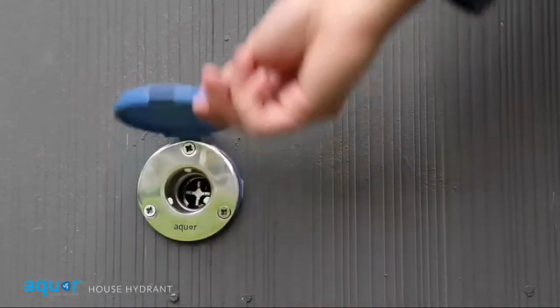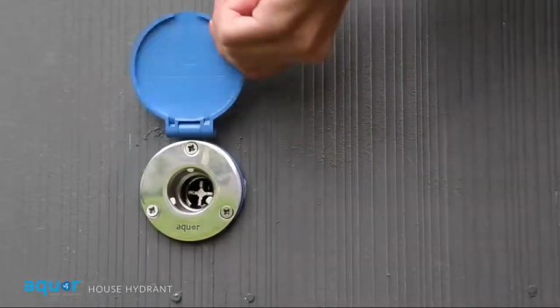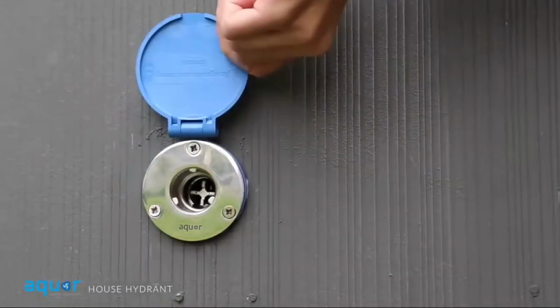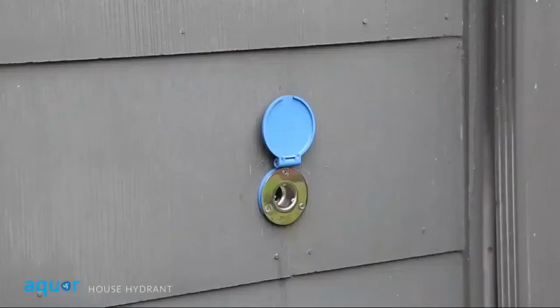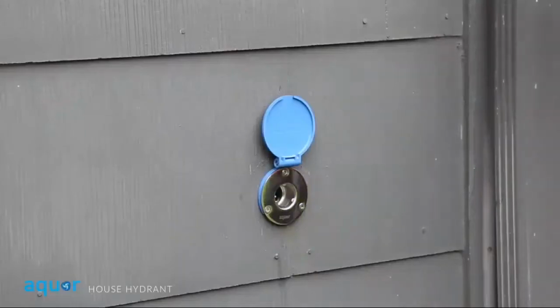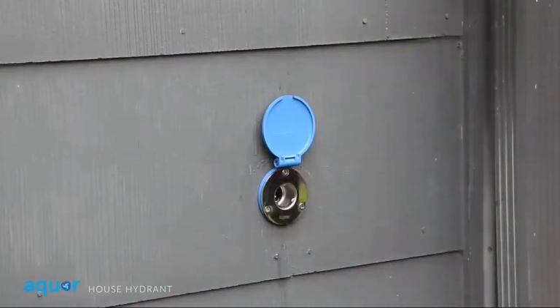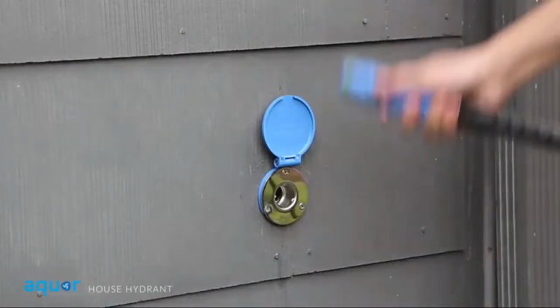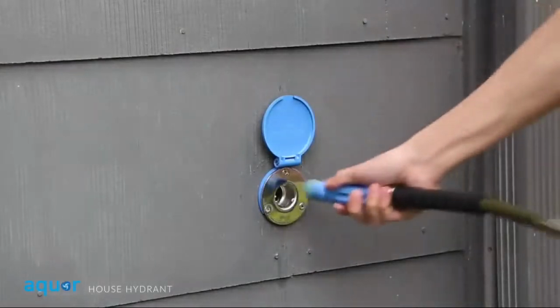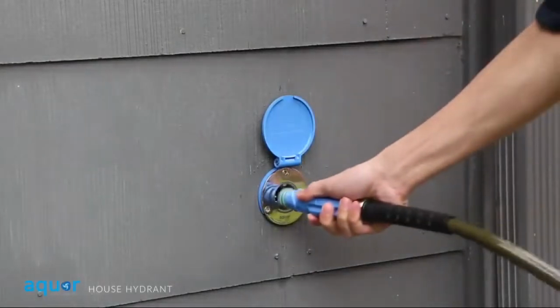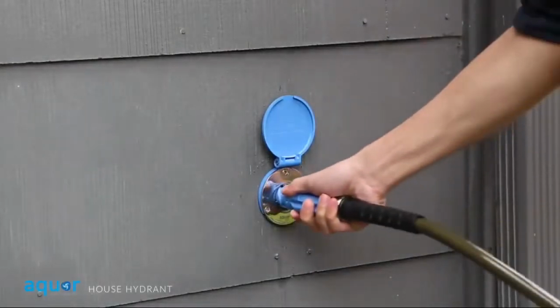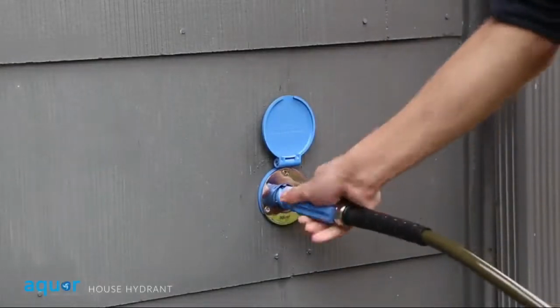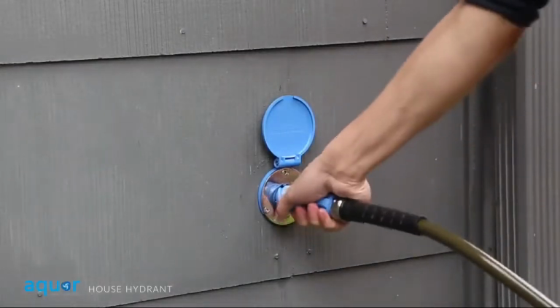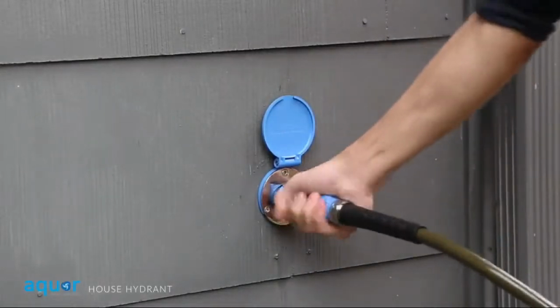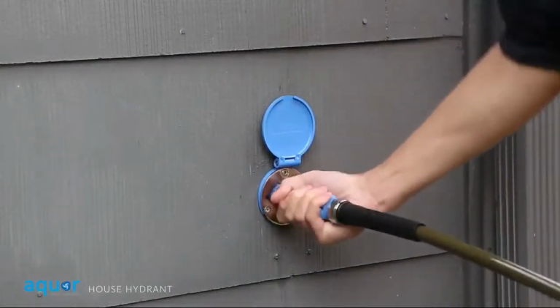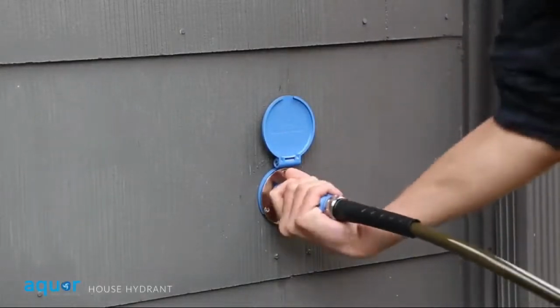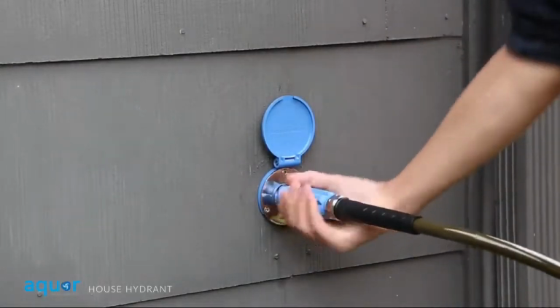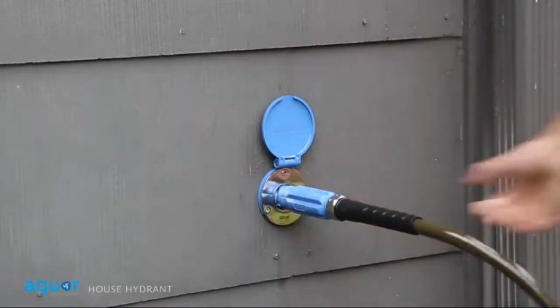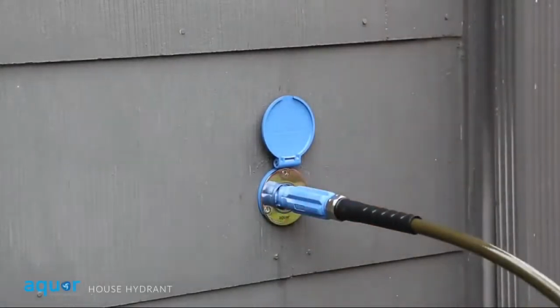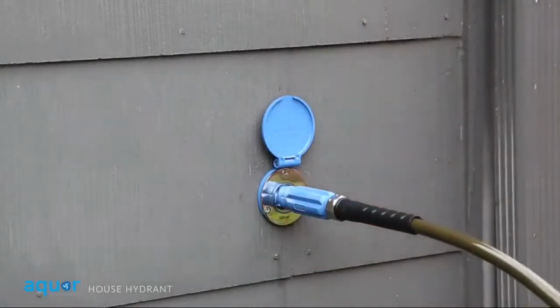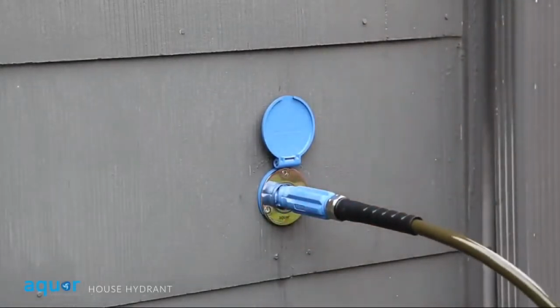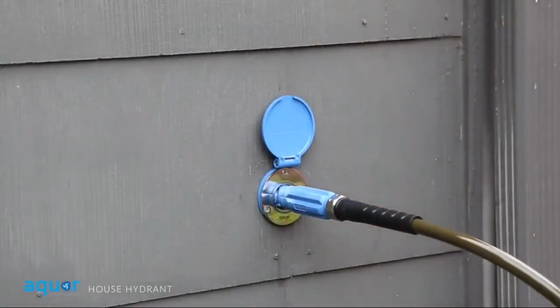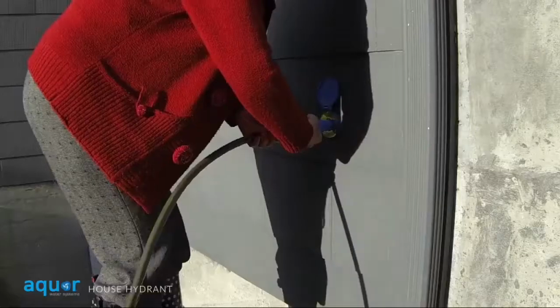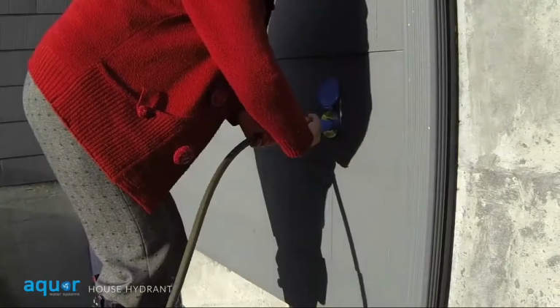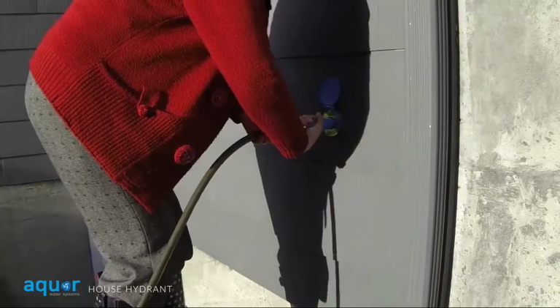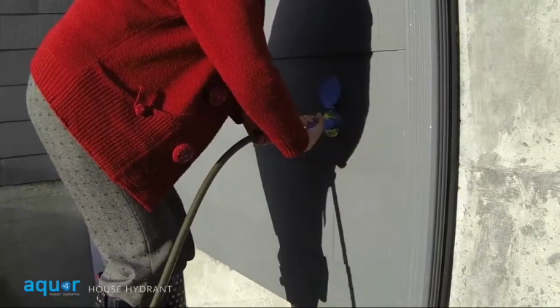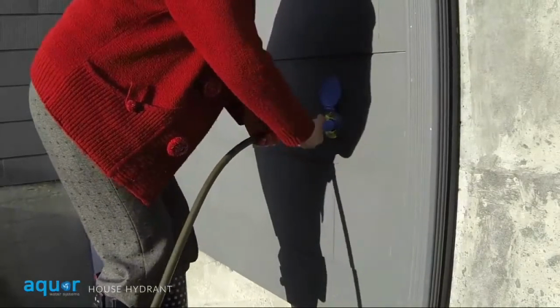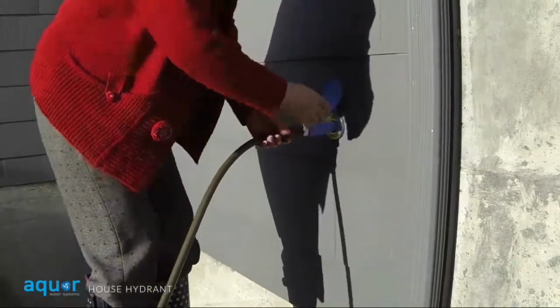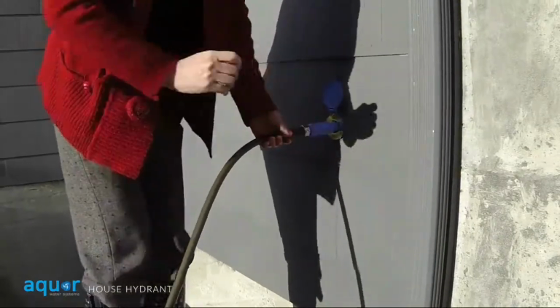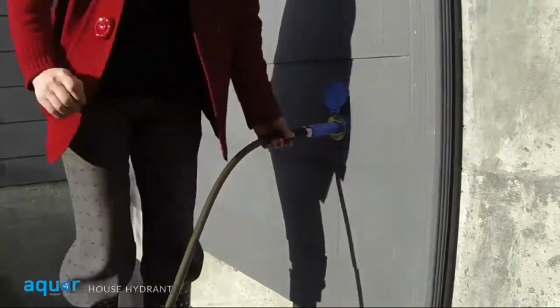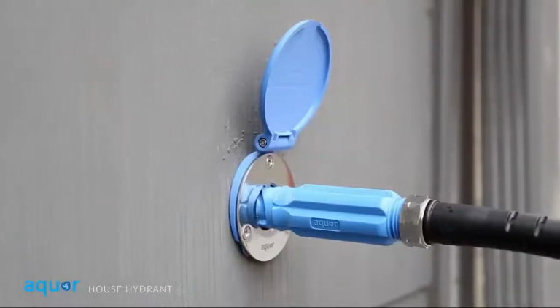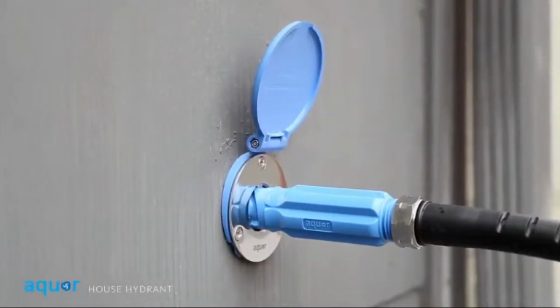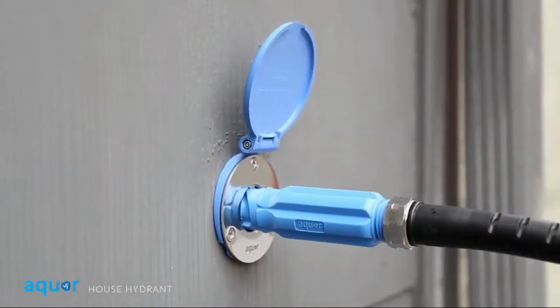Aqua's patented twist lock connection system uses water pressure and high-performance O-rings to close the rear valve, creating a leak-proof seal every time.